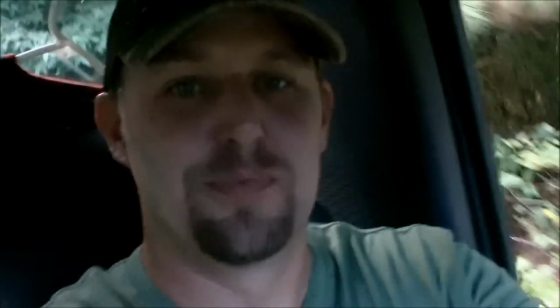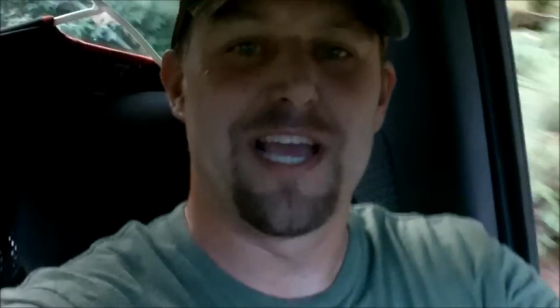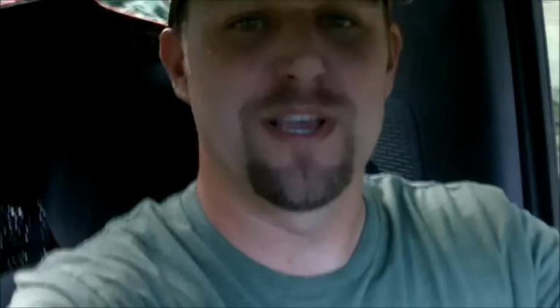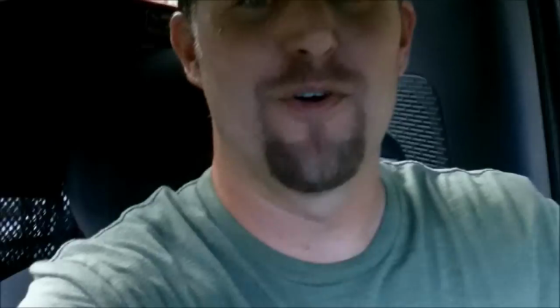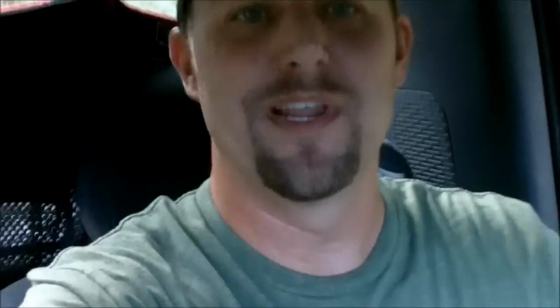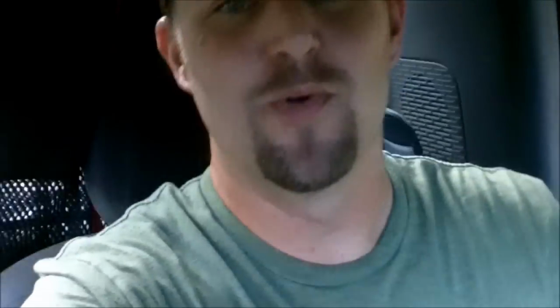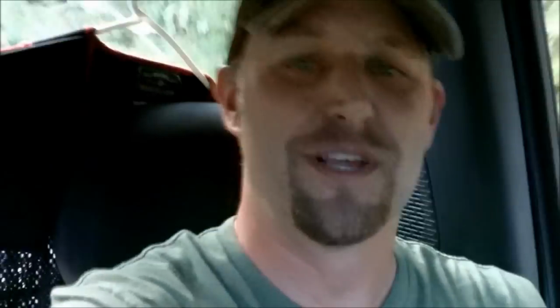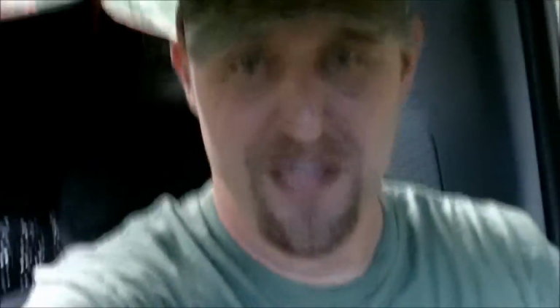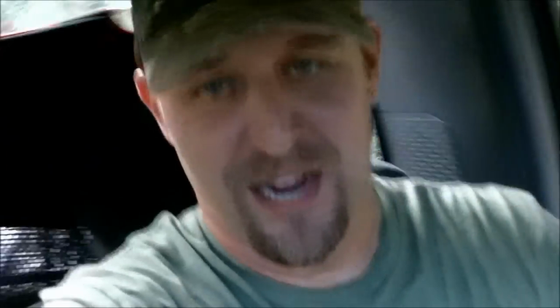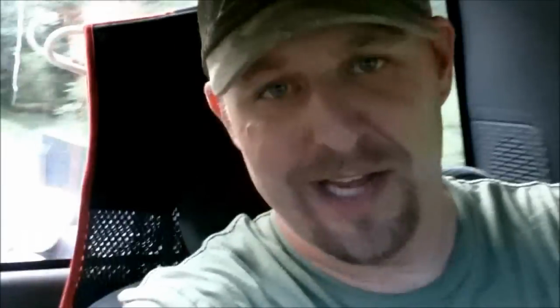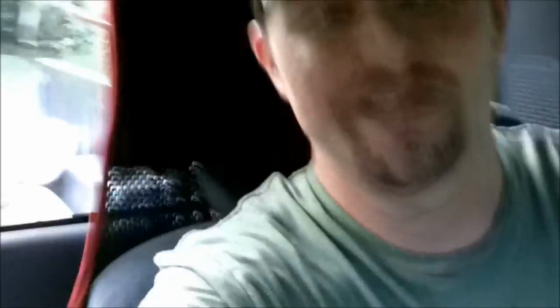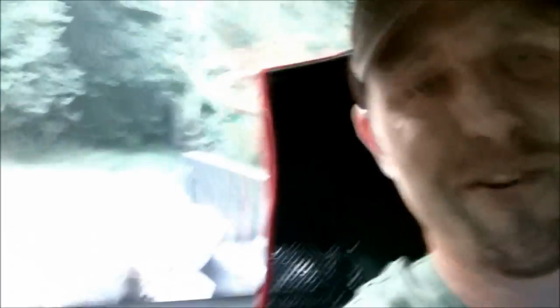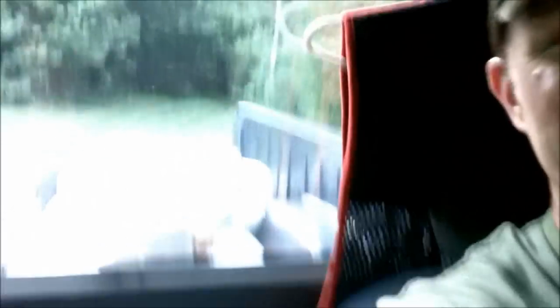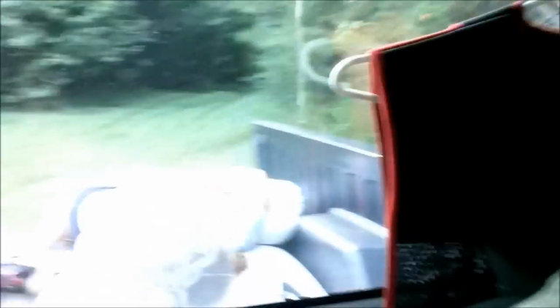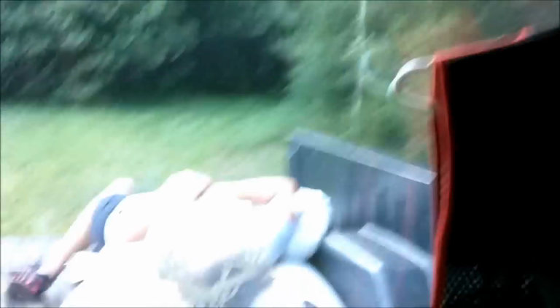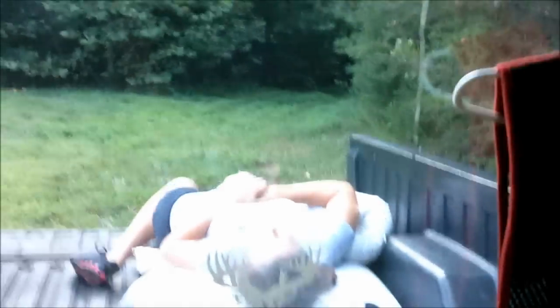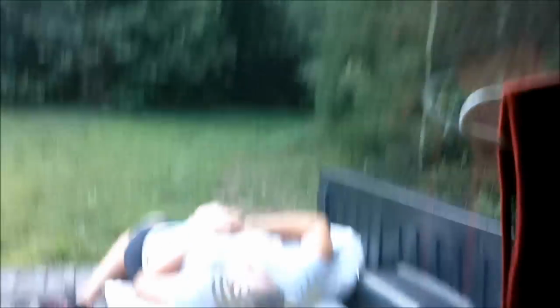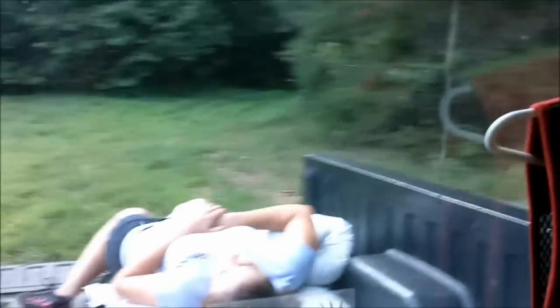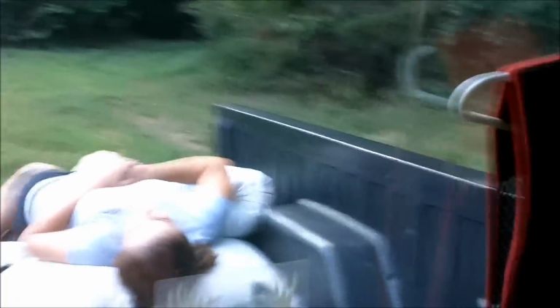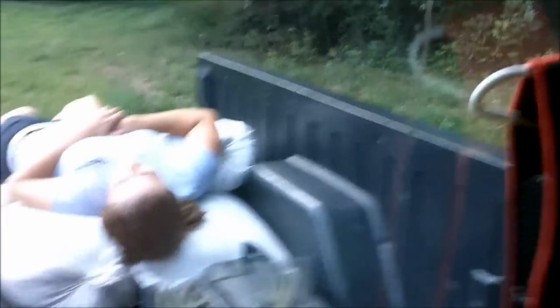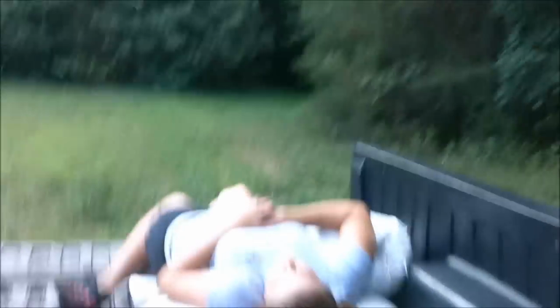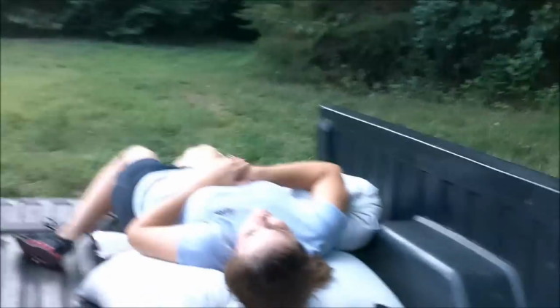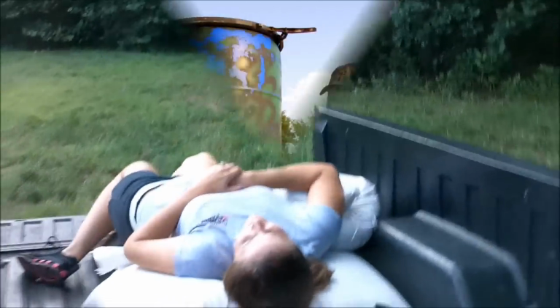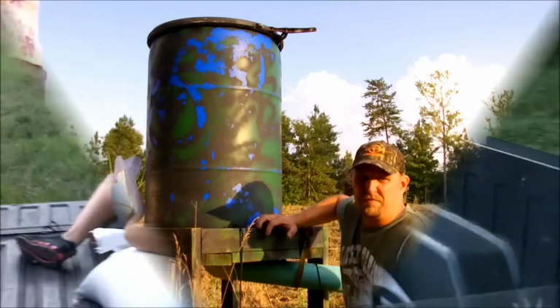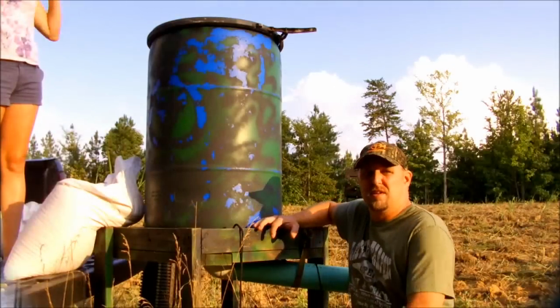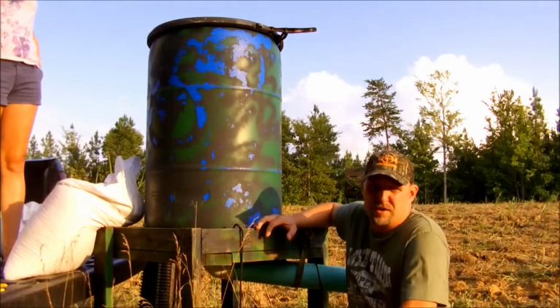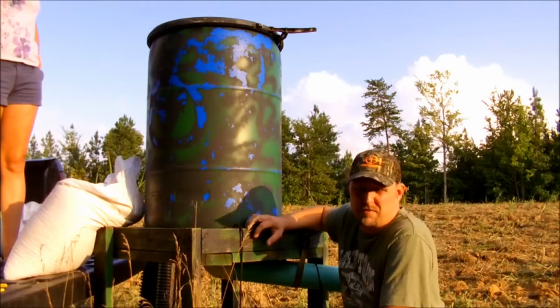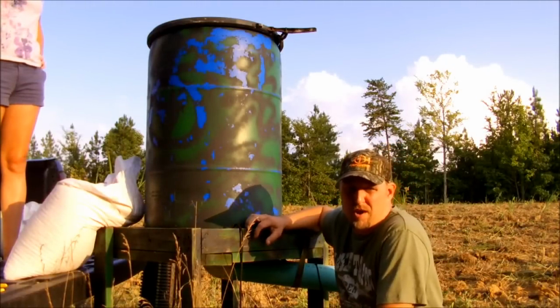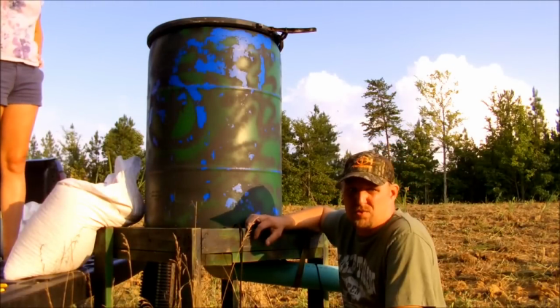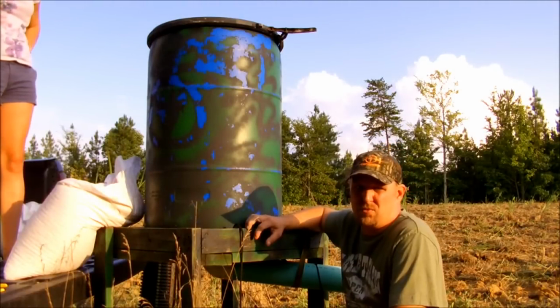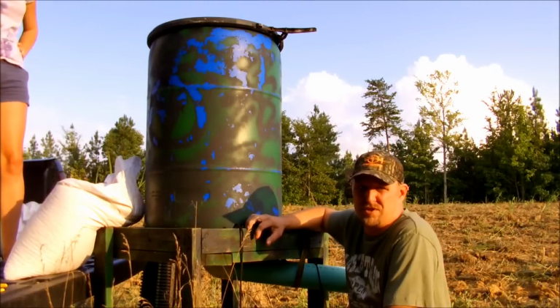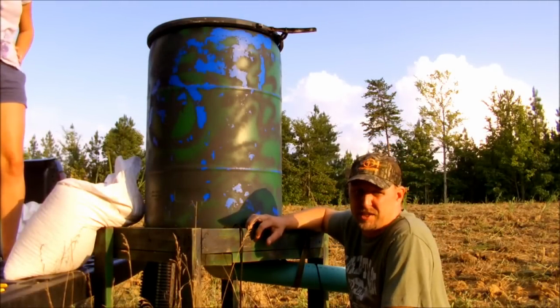Up here at the Castle County Farm putting out corn, I got Katie with me — you can check her out back there, she's working real hard. Hey folks, Lee Howard here, 704 Outdoors. I want to show you an inexpensive way to set up a deer feeder.